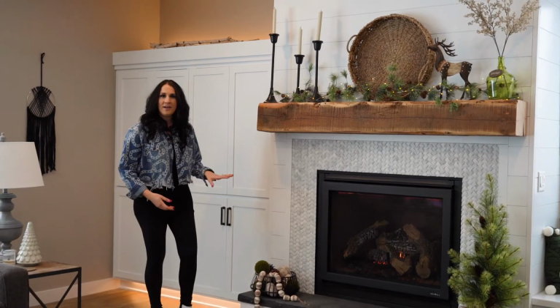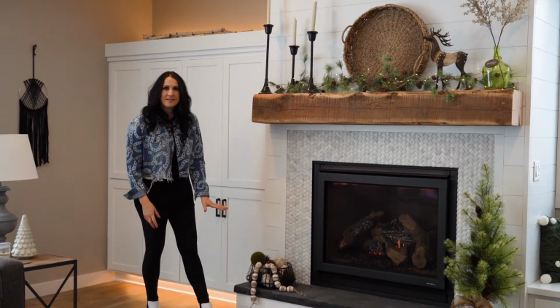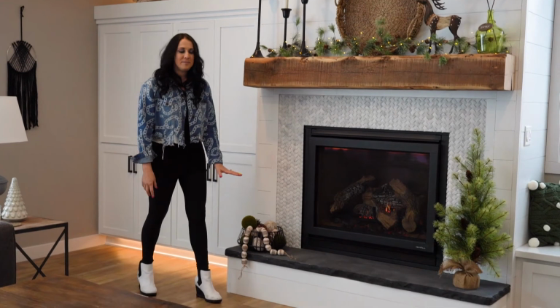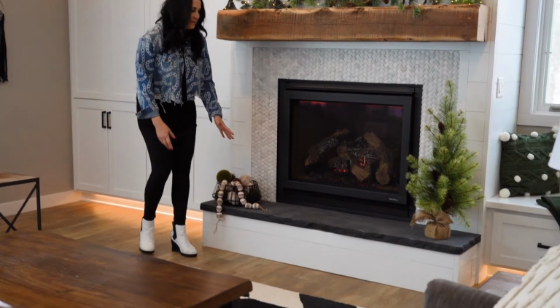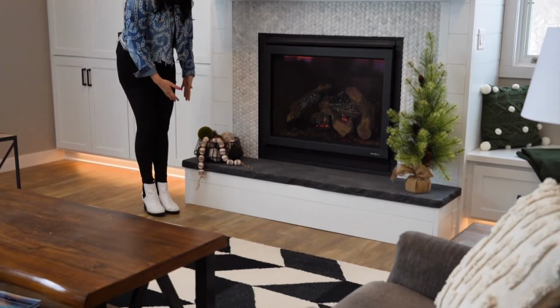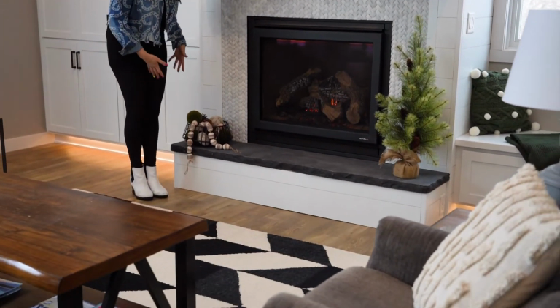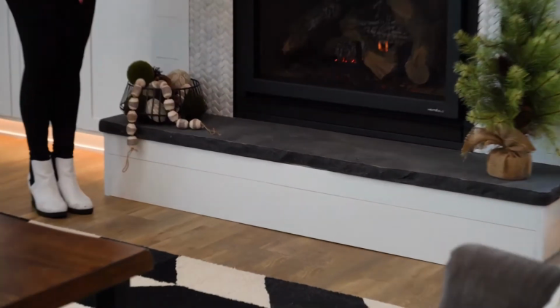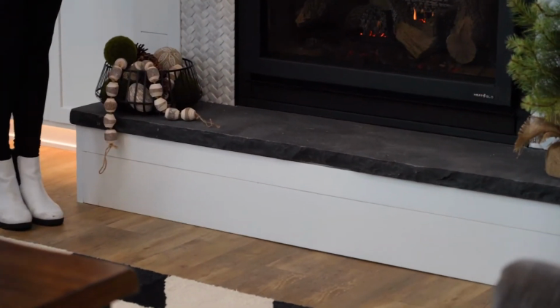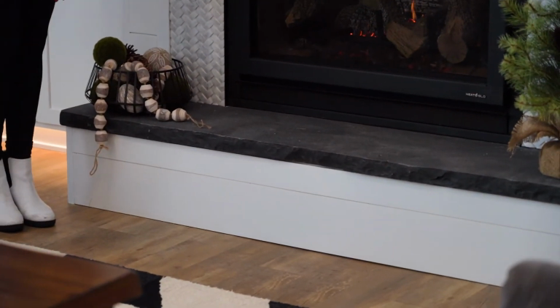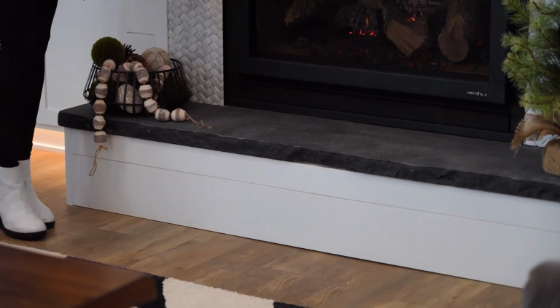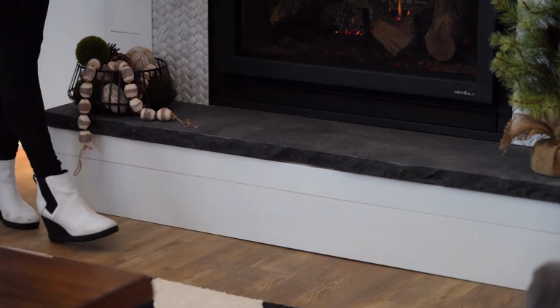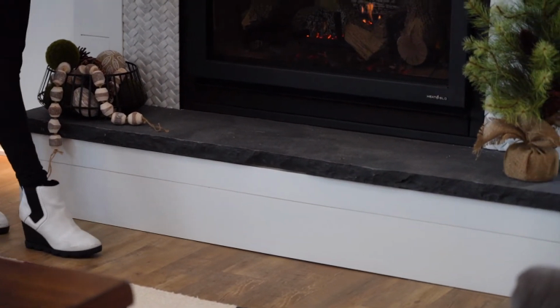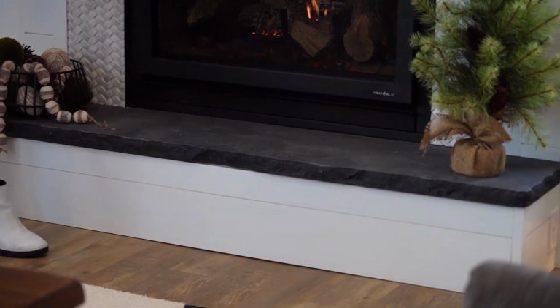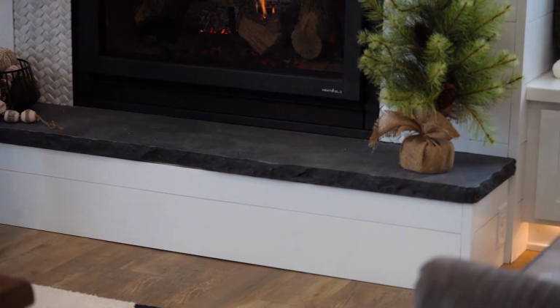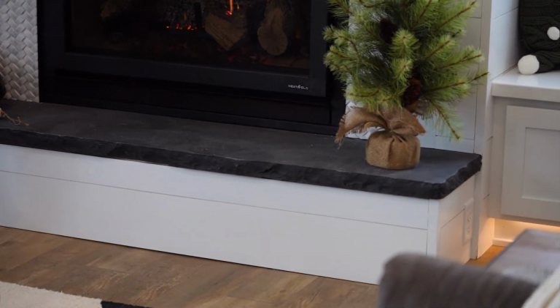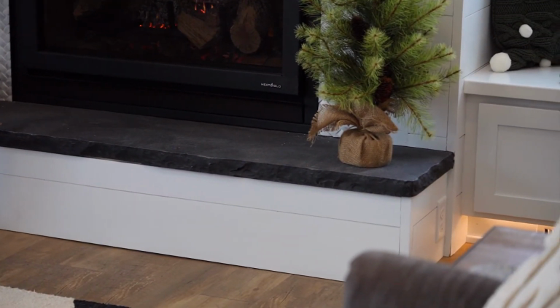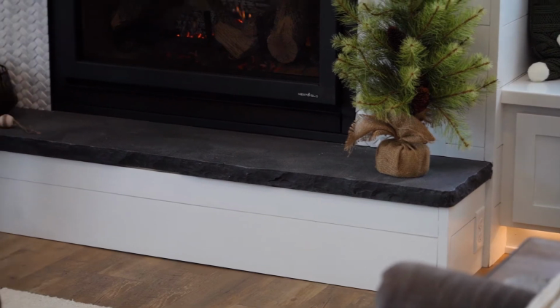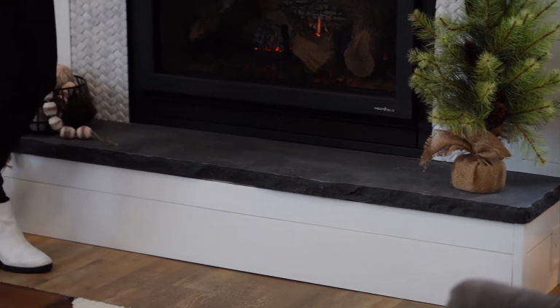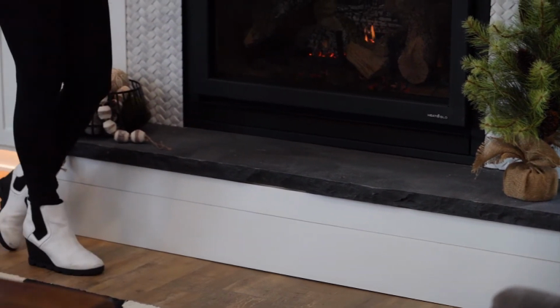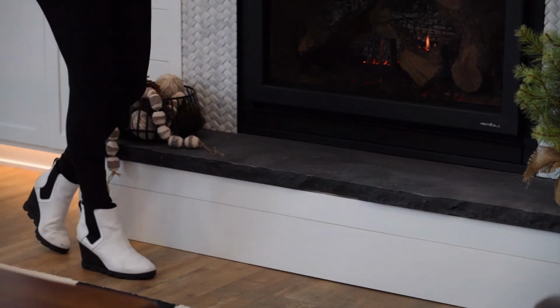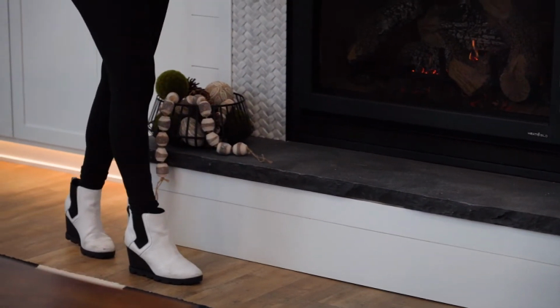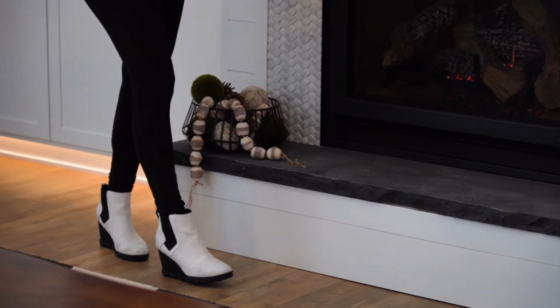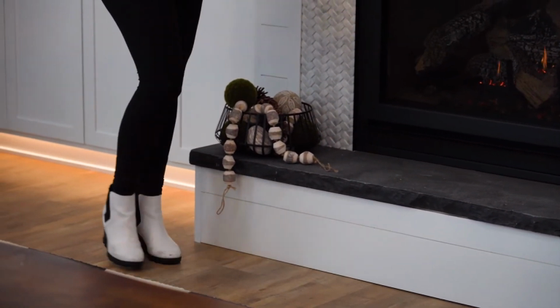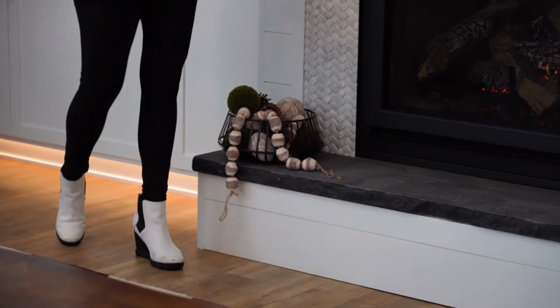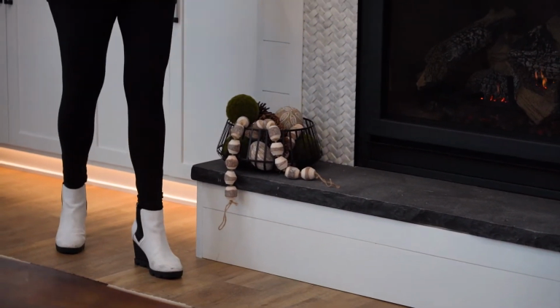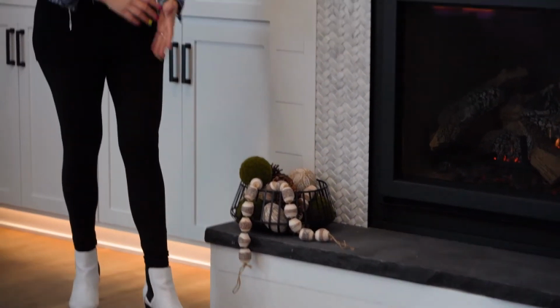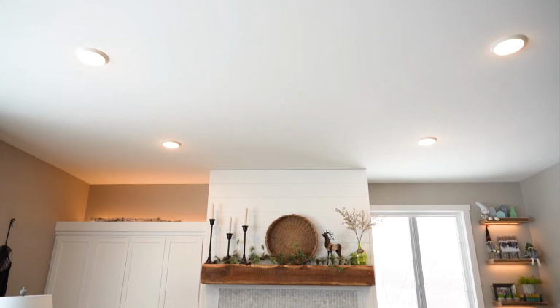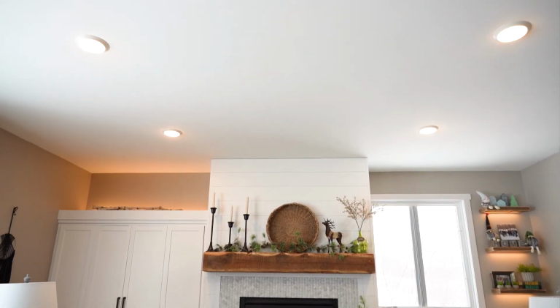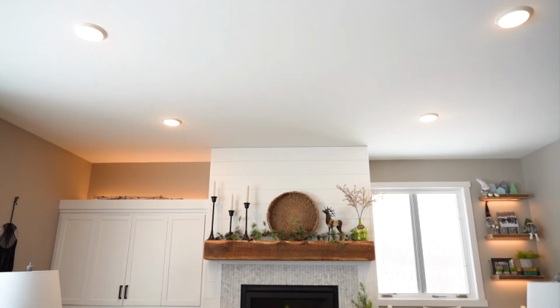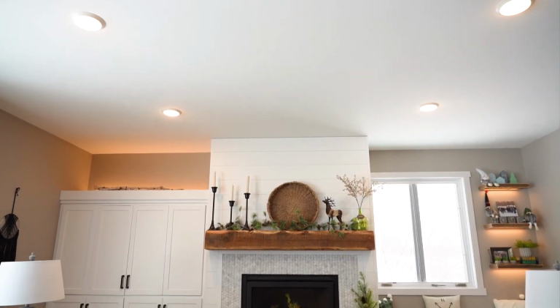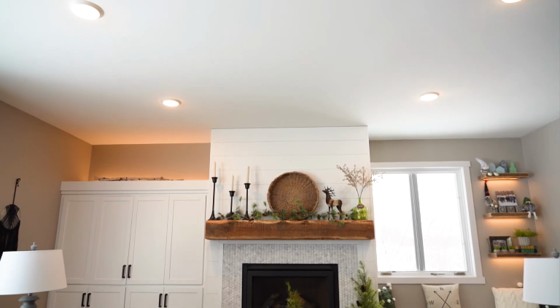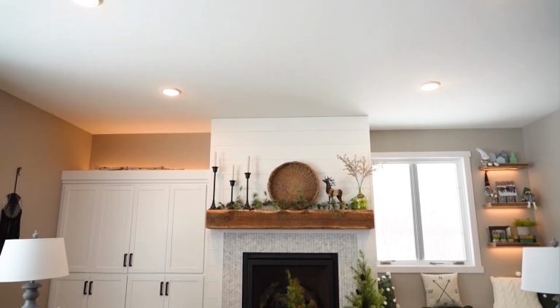On the hearth of the fireplace we incorporated this beautiful black limestone rock-faced edge, which gives it more dimension, but not only dimension — contrast as well, which is exactly what this wall needed.